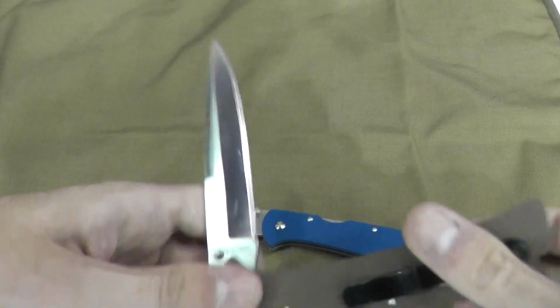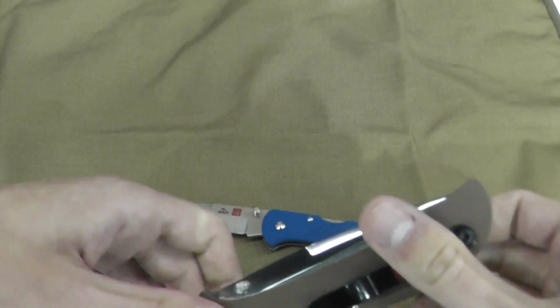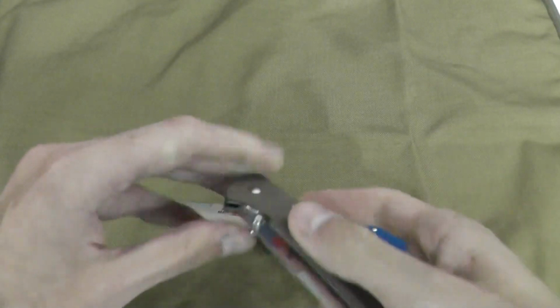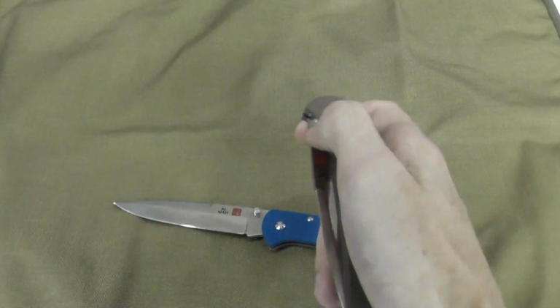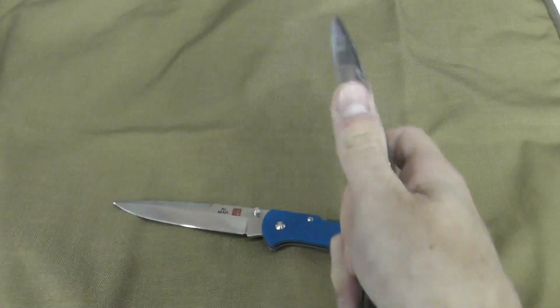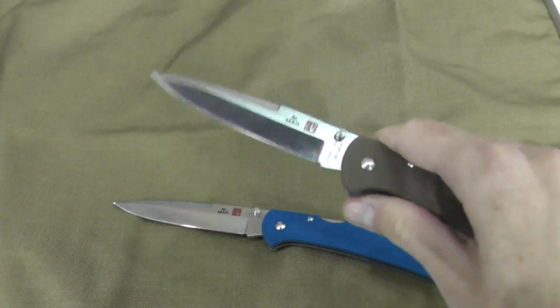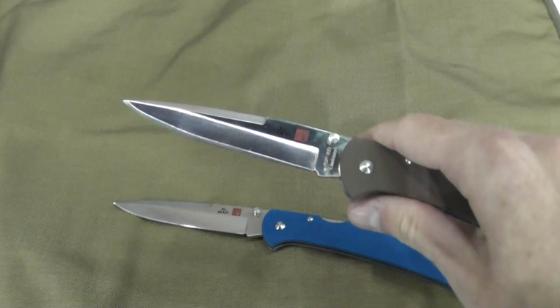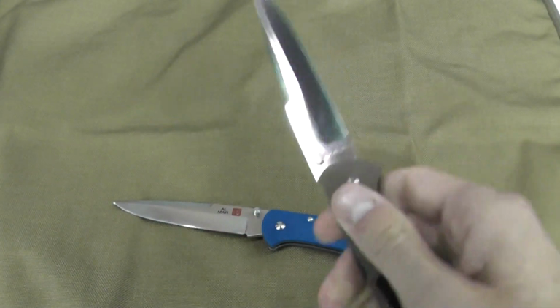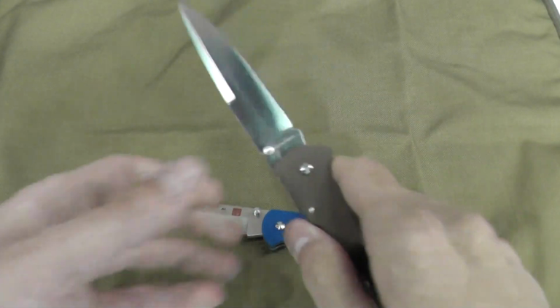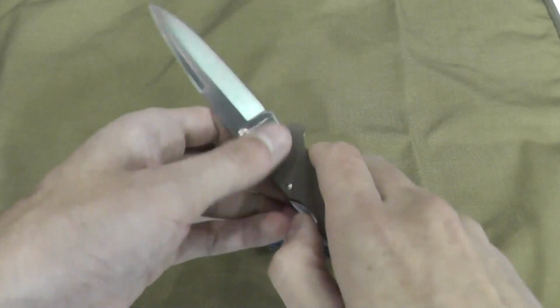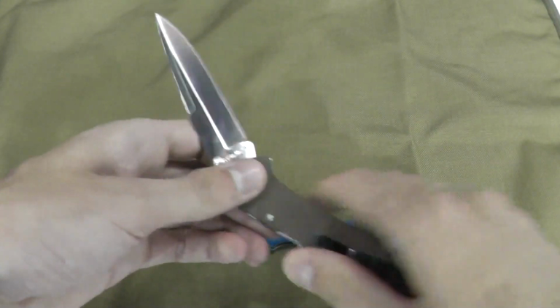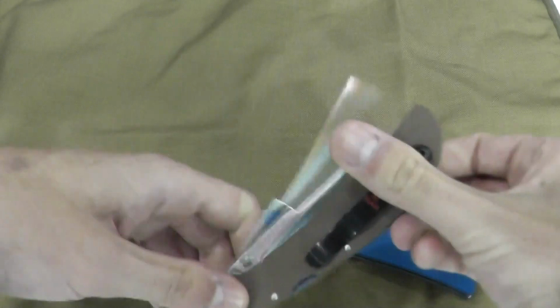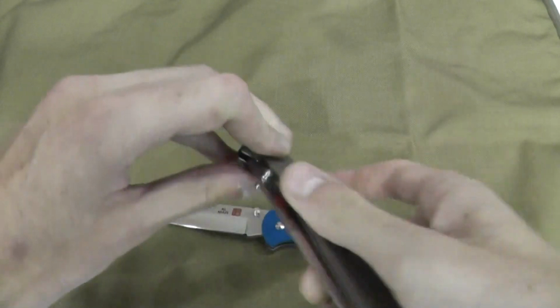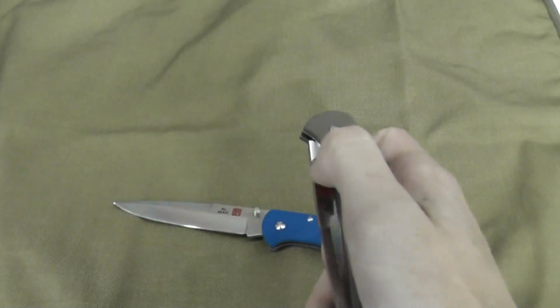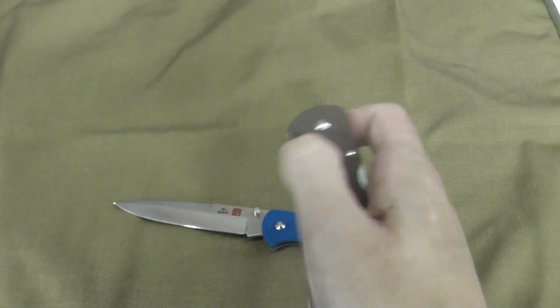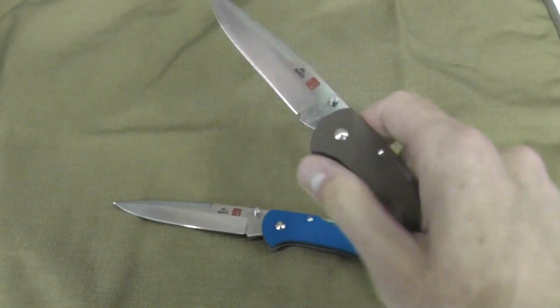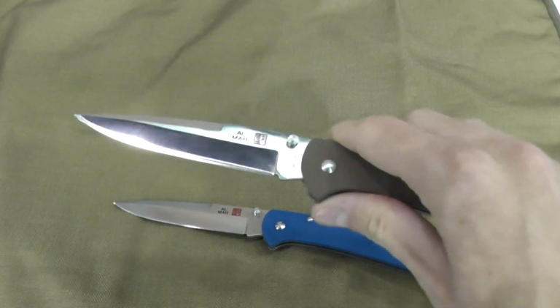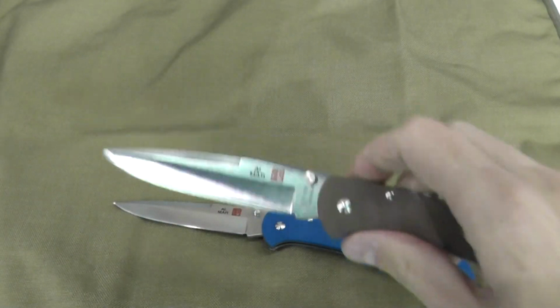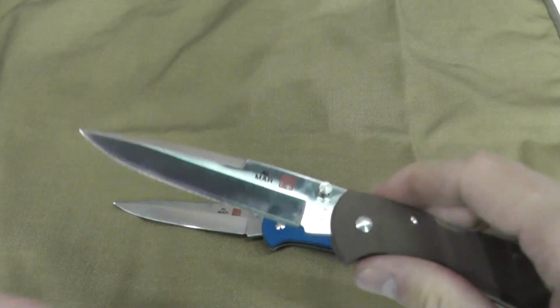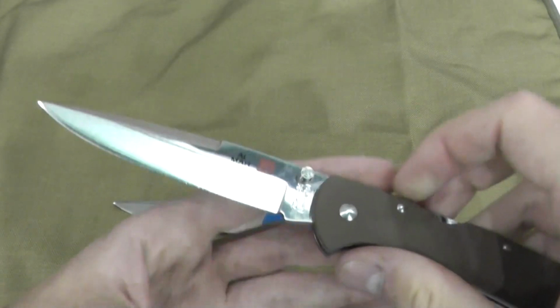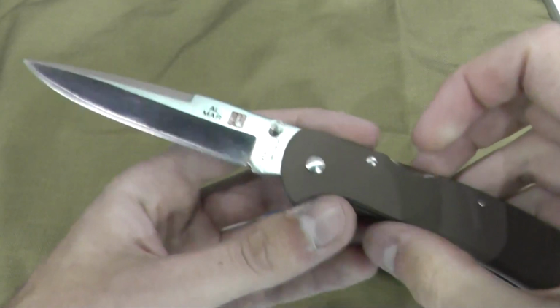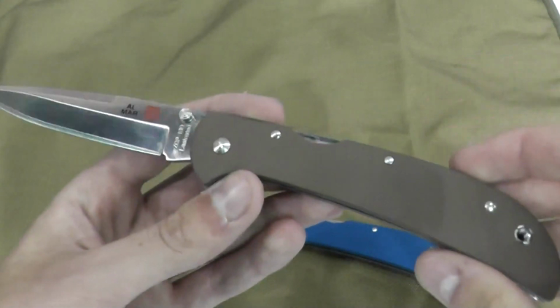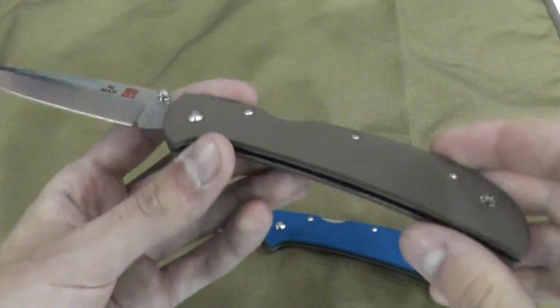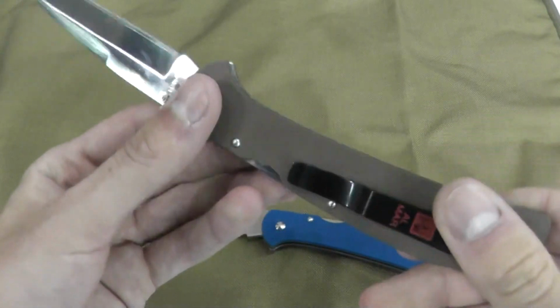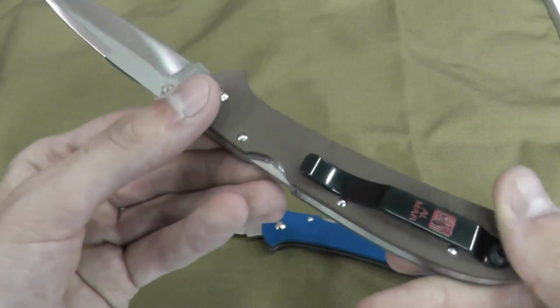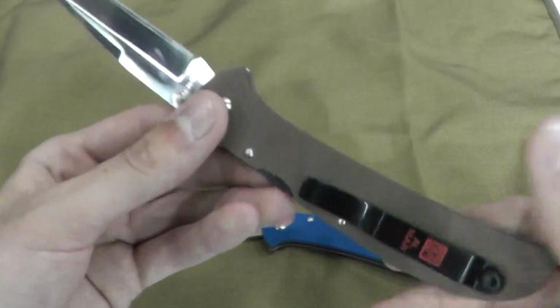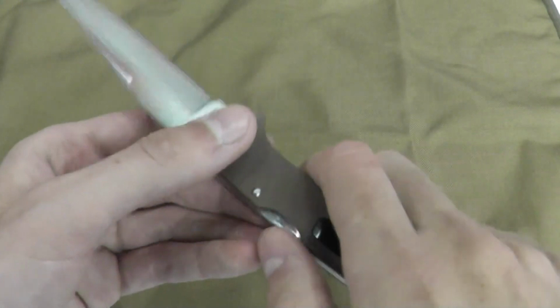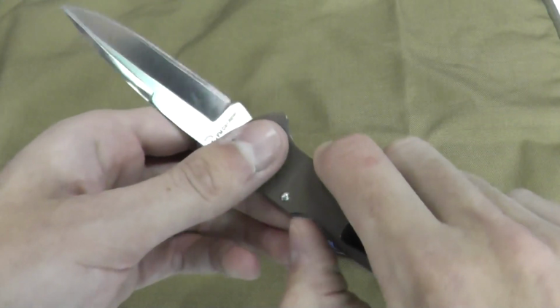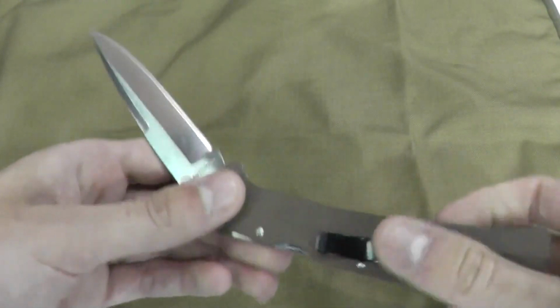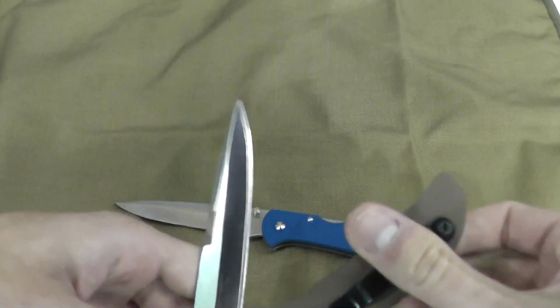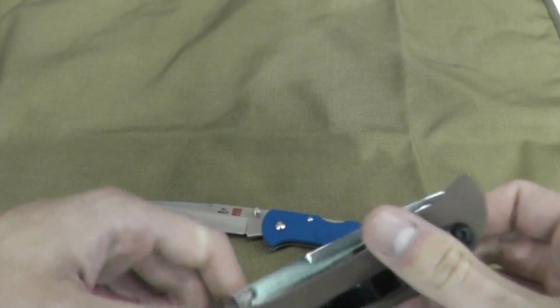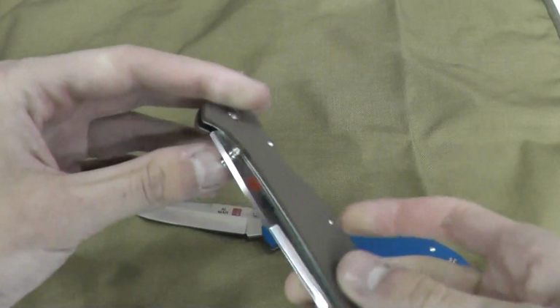Very nice, very quick as well — much quicker than most backlocks in my opinion. That is a four-inch blade, weighing four ounces compared to the three ounces of the Ultralight.